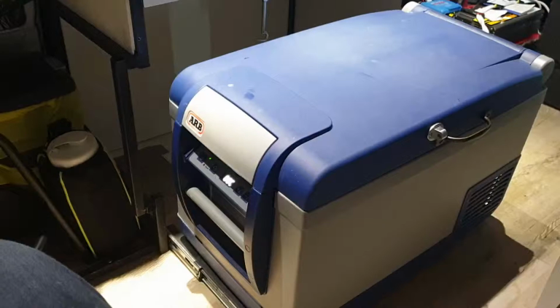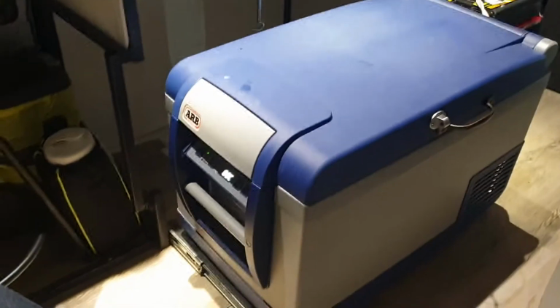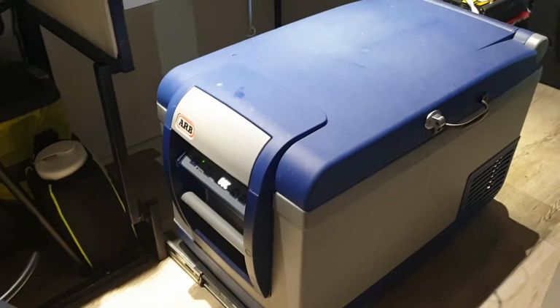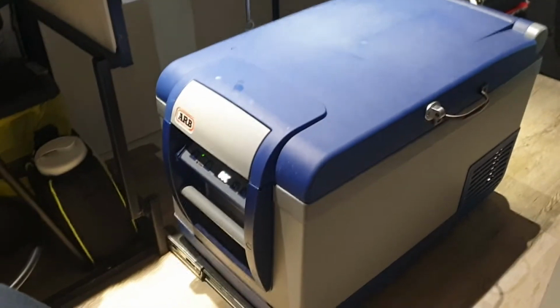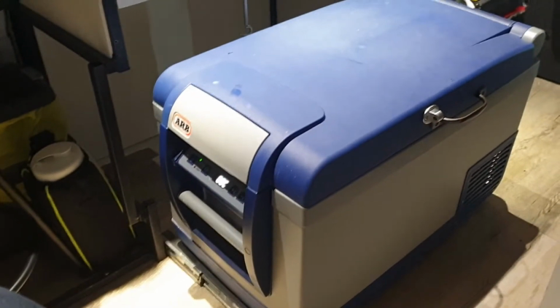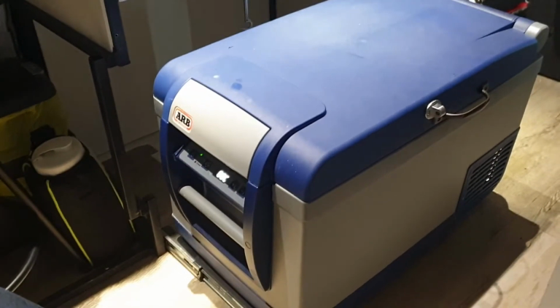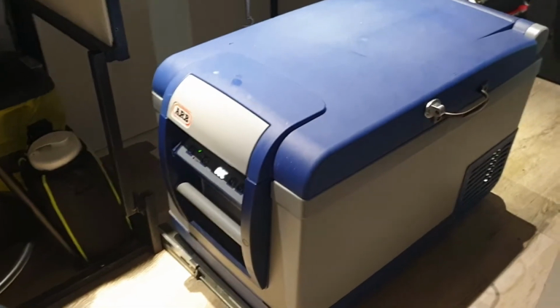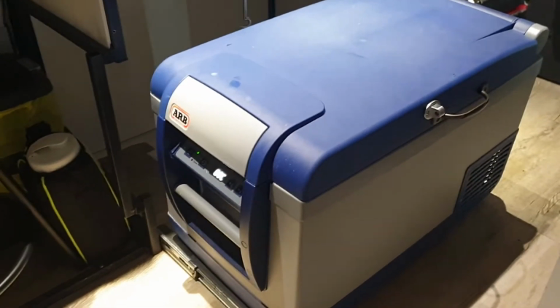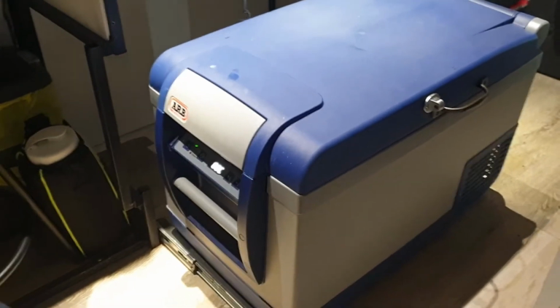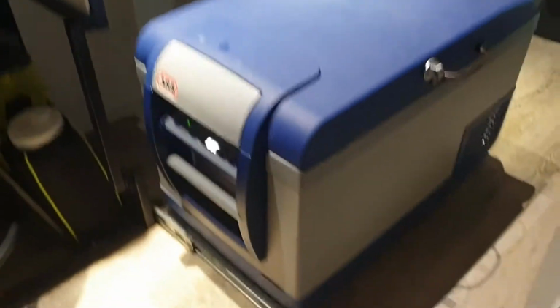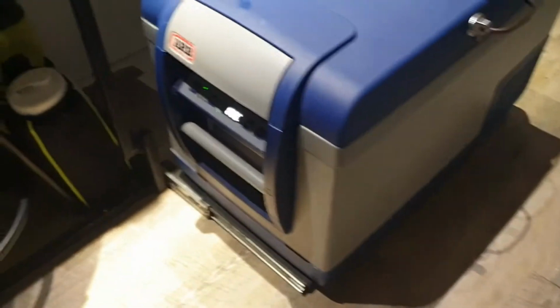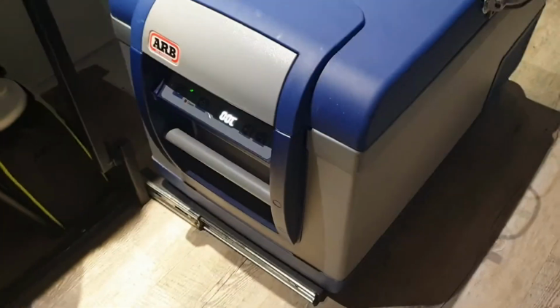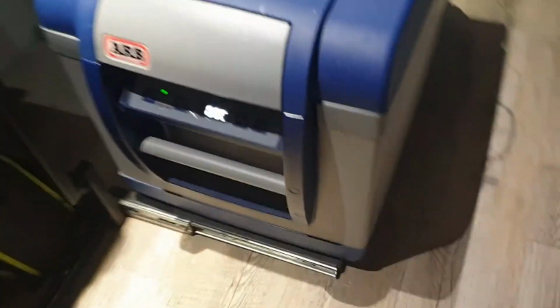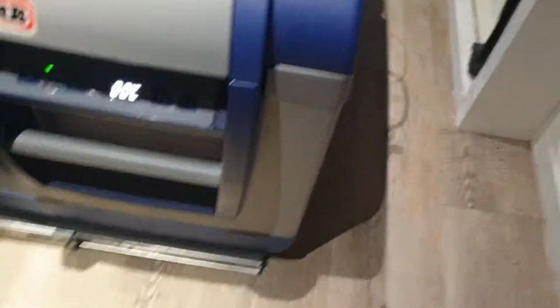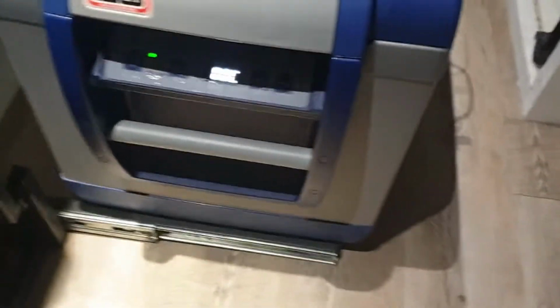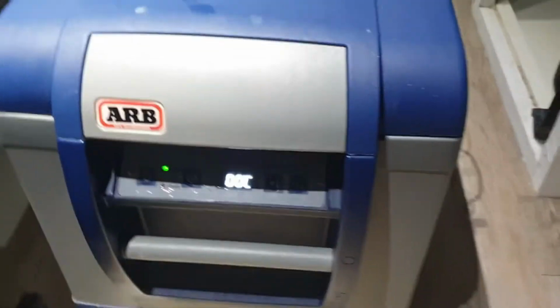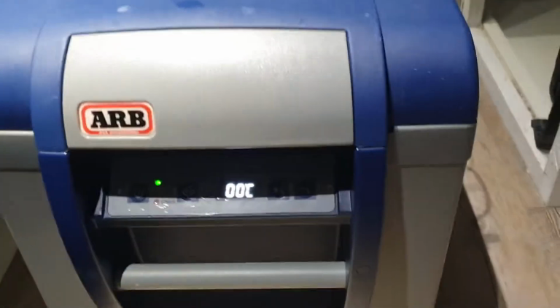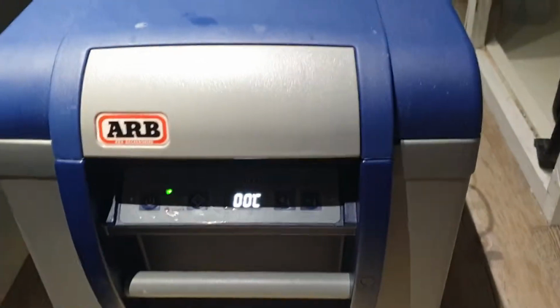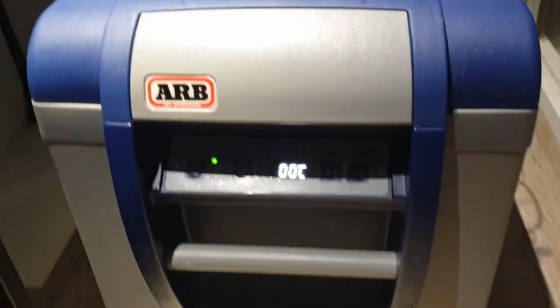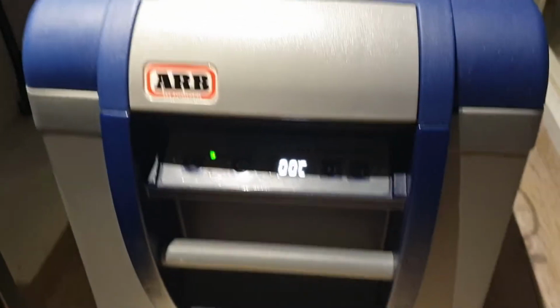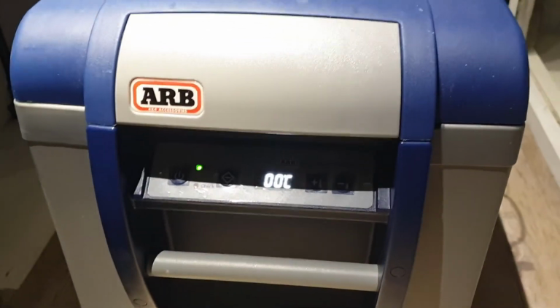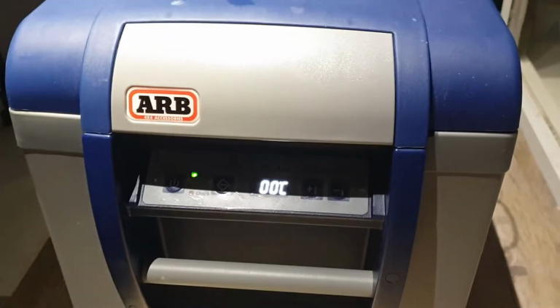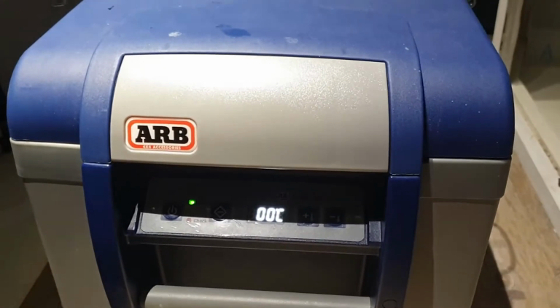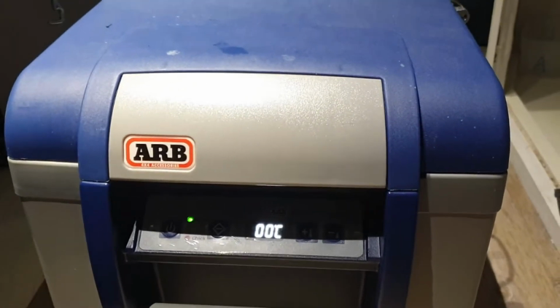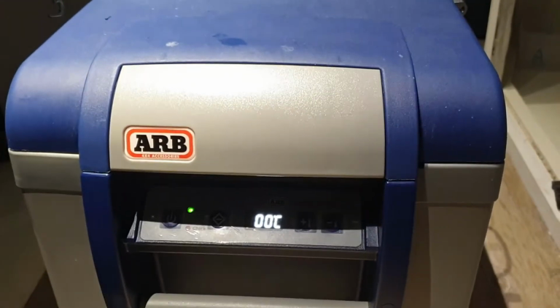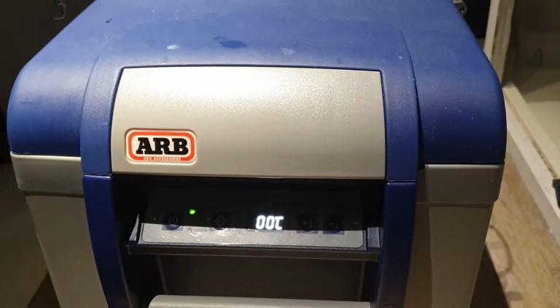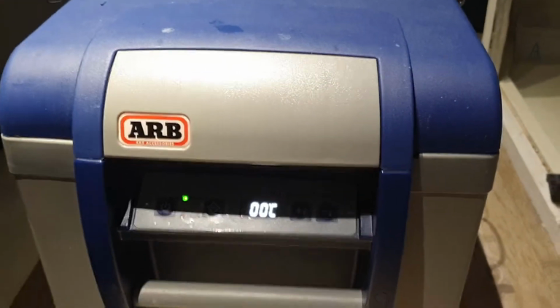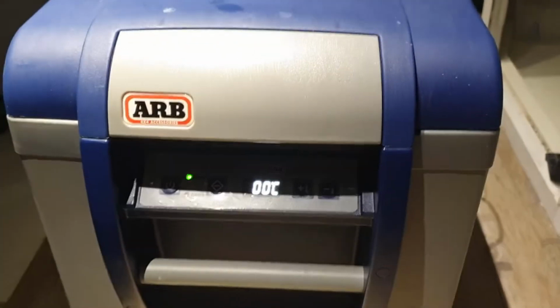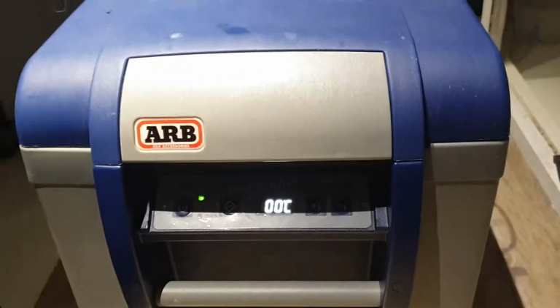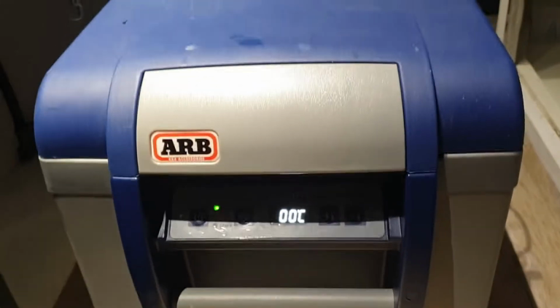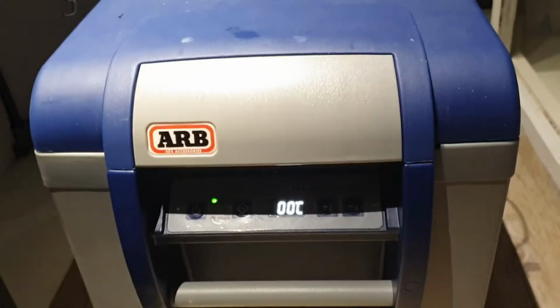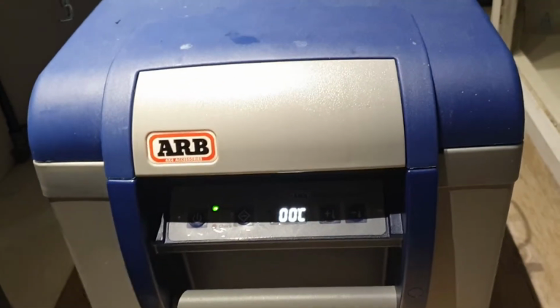Just another quick video, this time talking about the ARB fridge that I have. I wanted to talk about an issue I had which I haven't really seen anyone talk about, but is fairly important if you're installing one of these fridges.